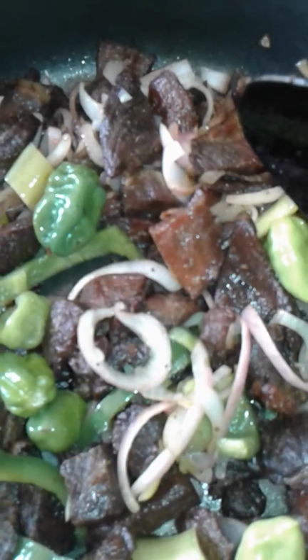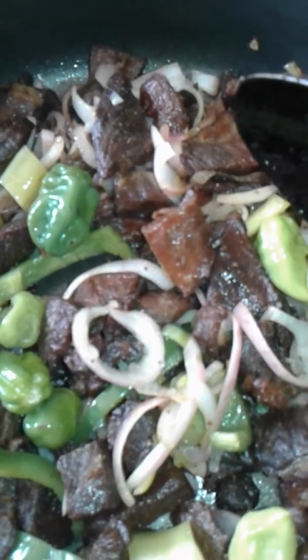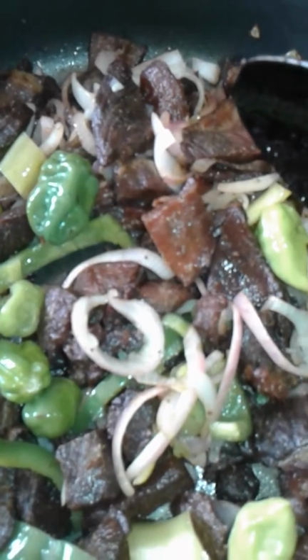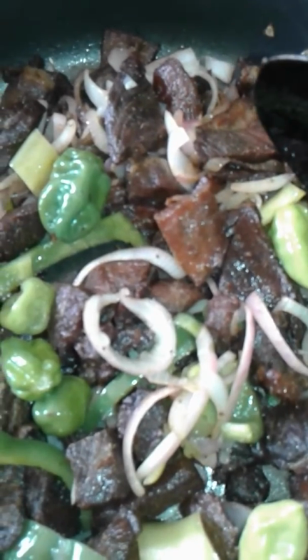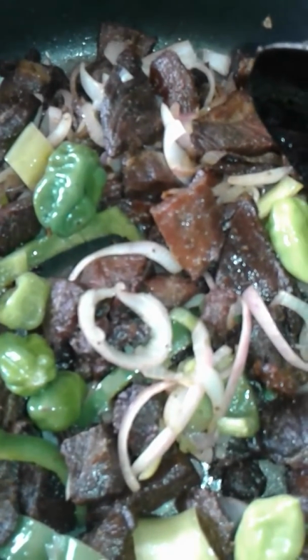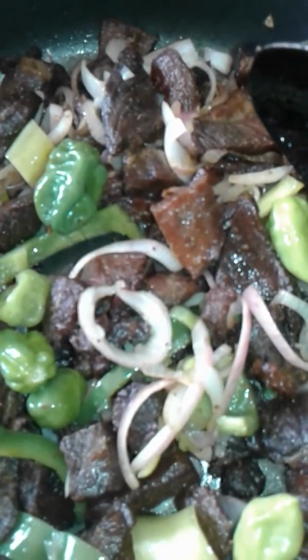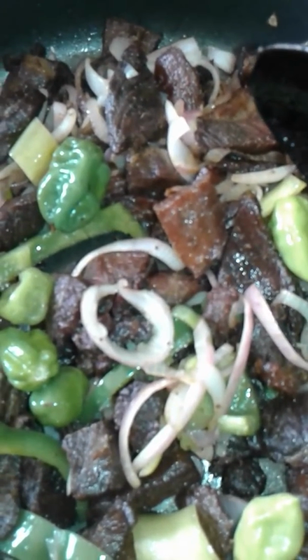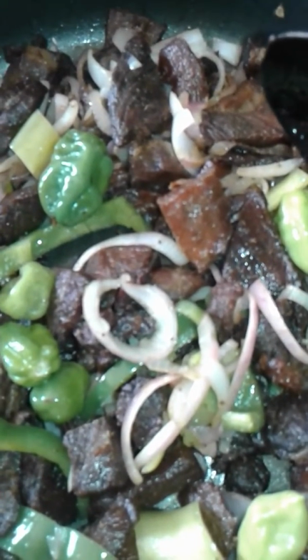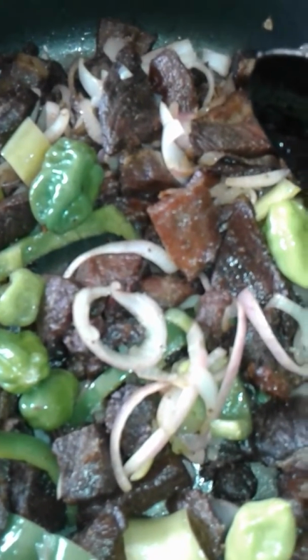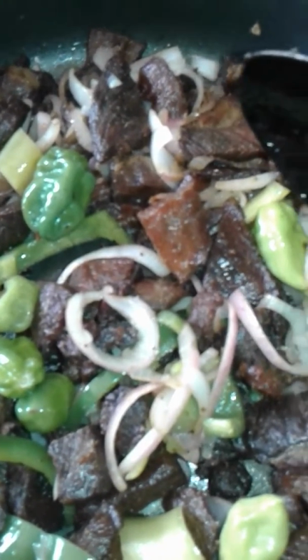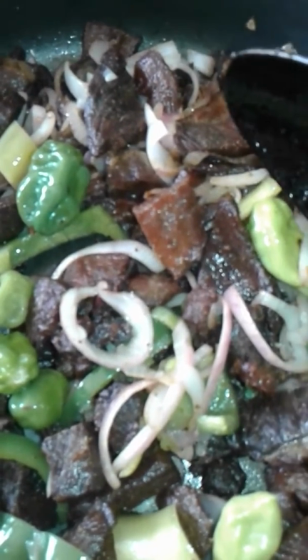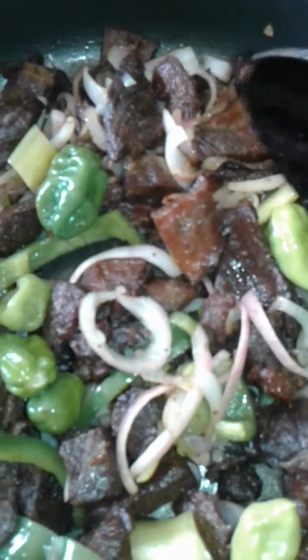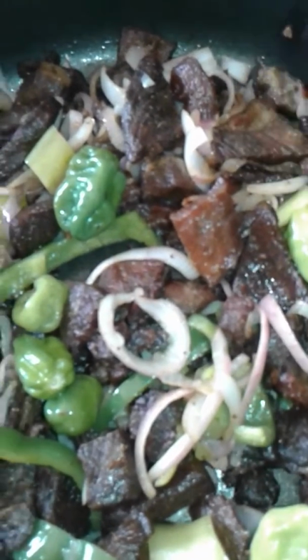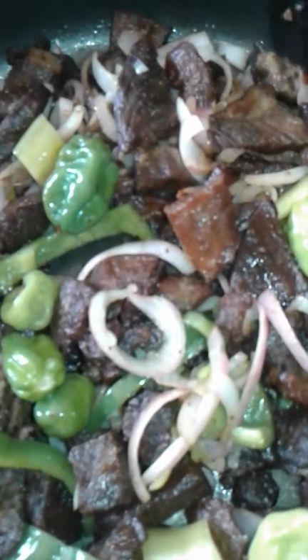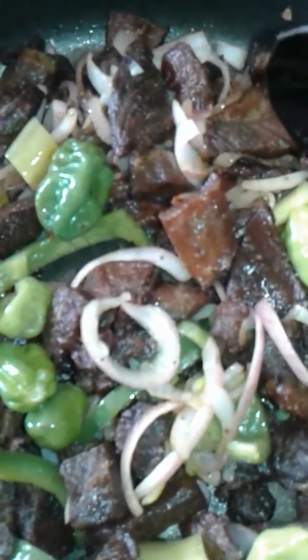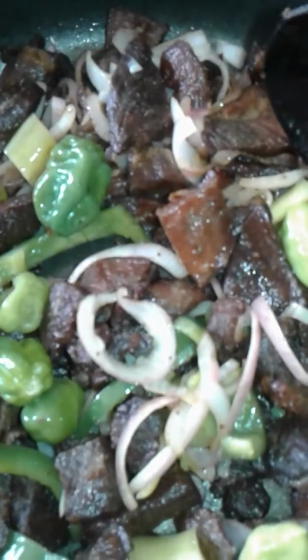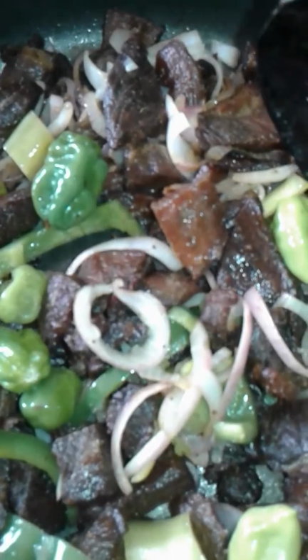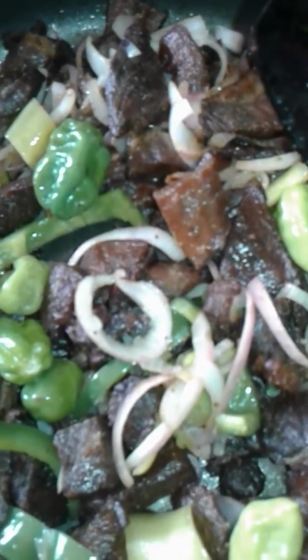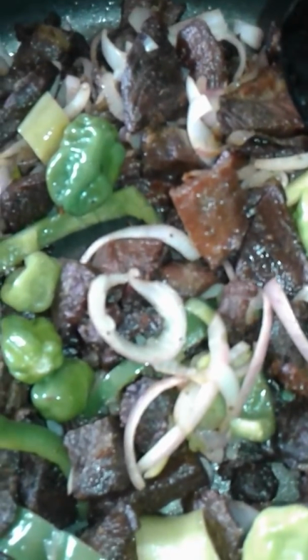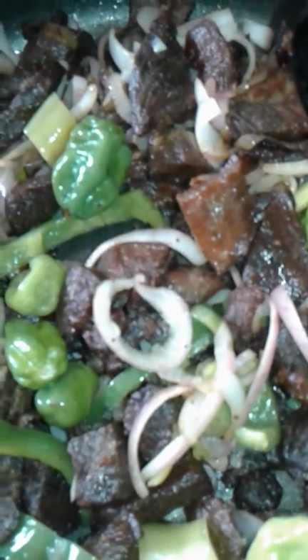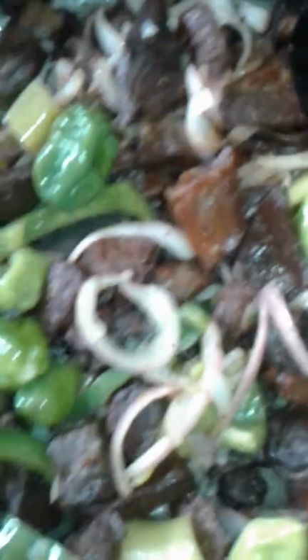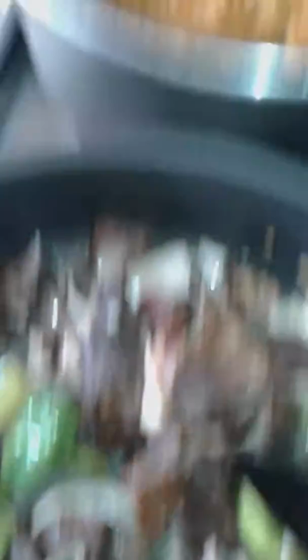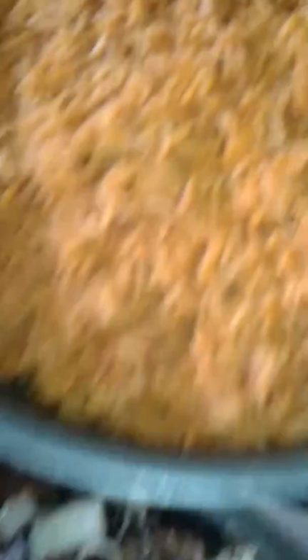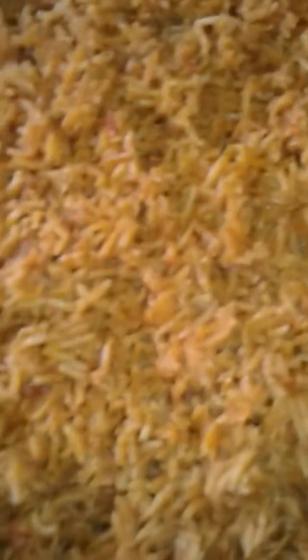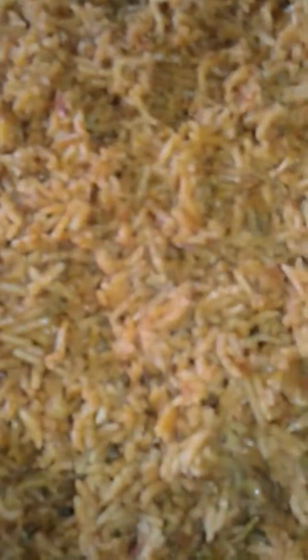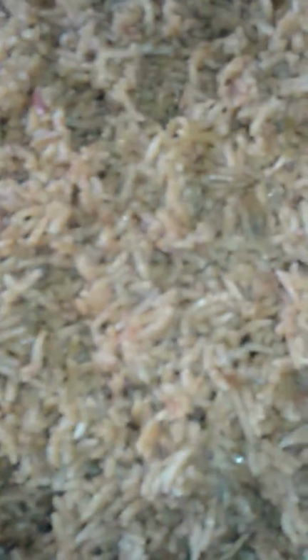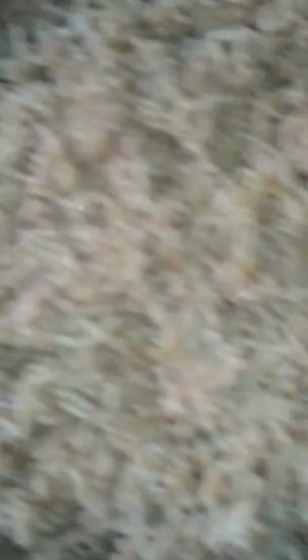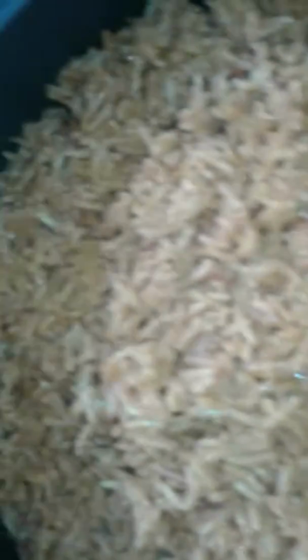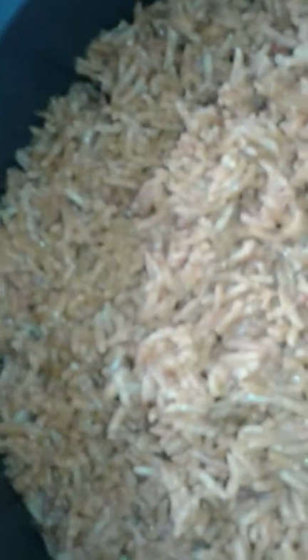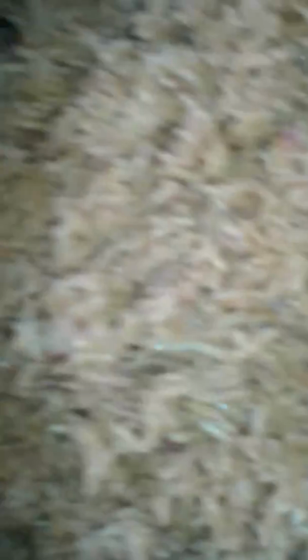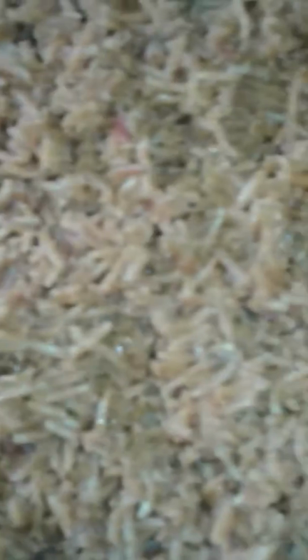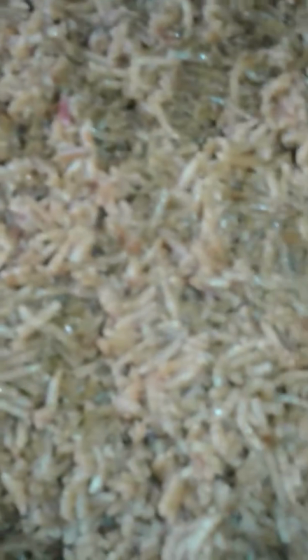I am going to add it inside. I will see you later. When I finish it, you guys are going to see. My jollof rice is ready.